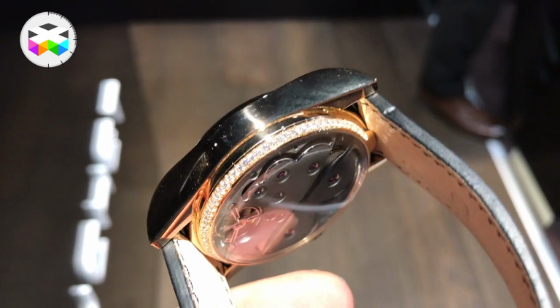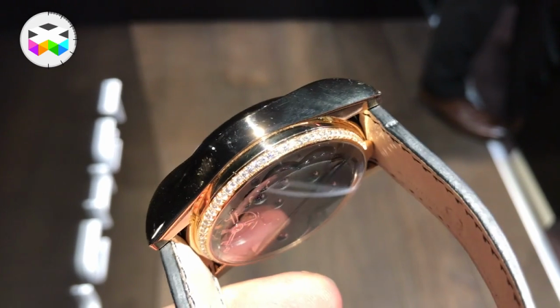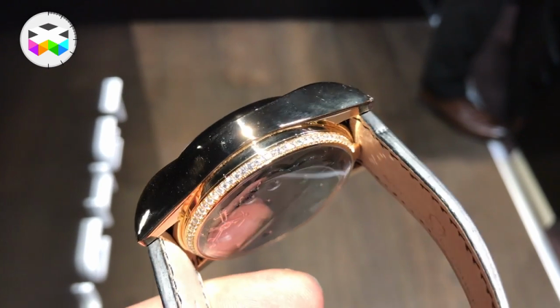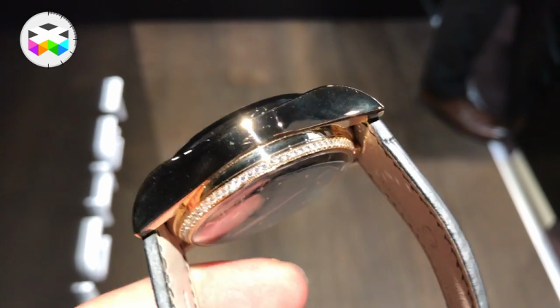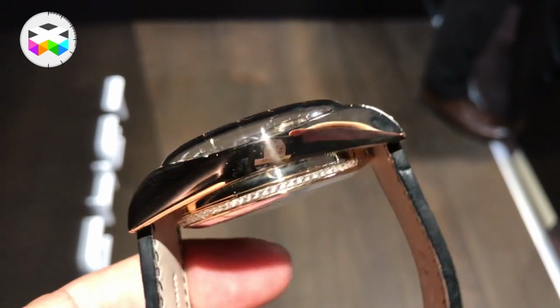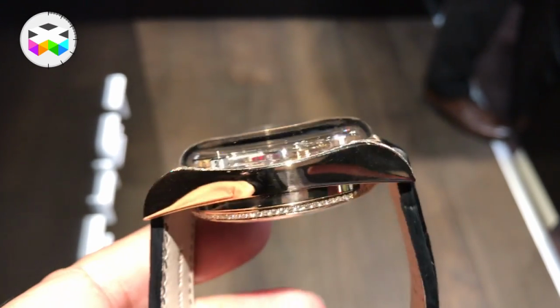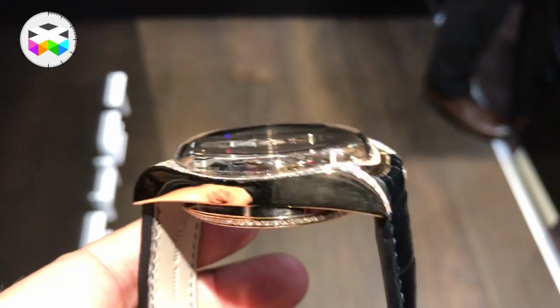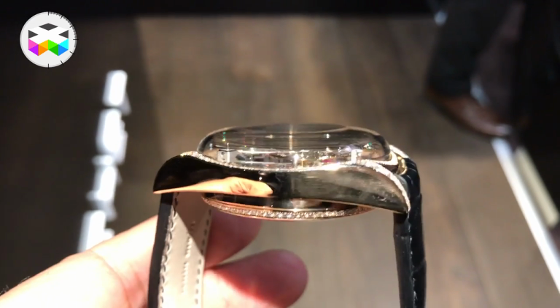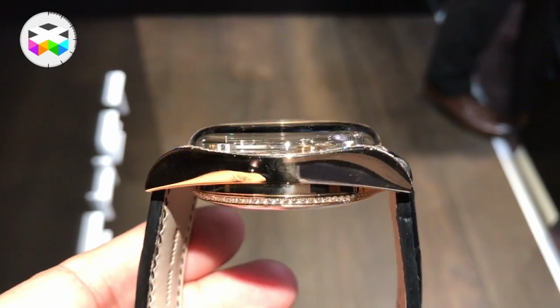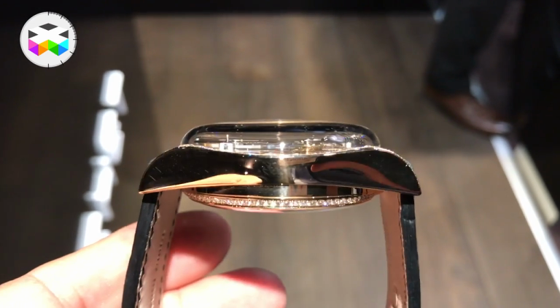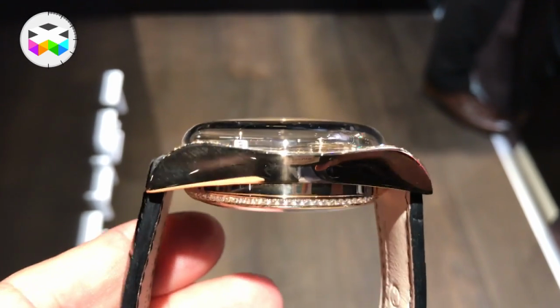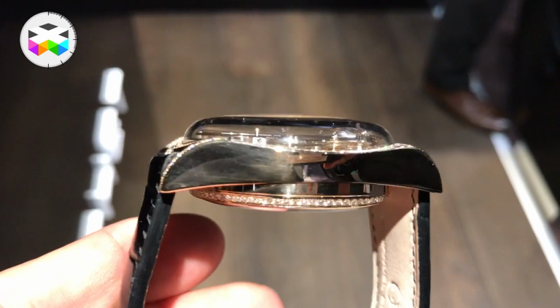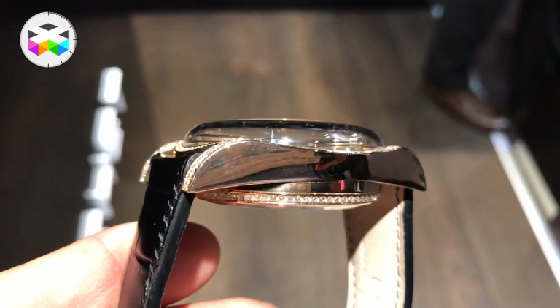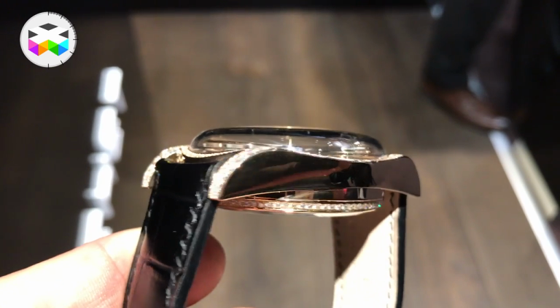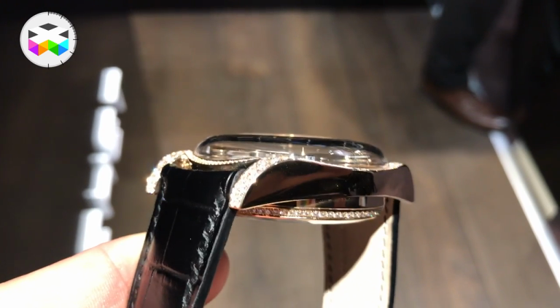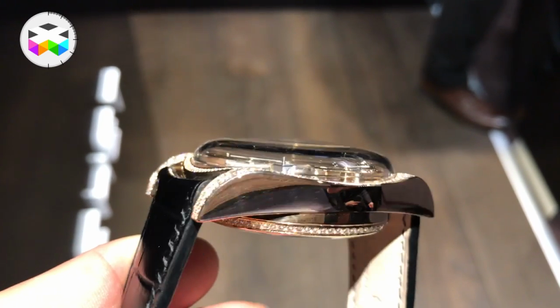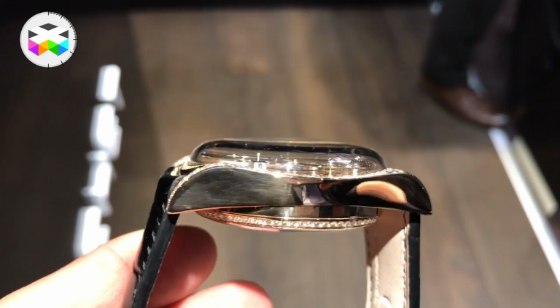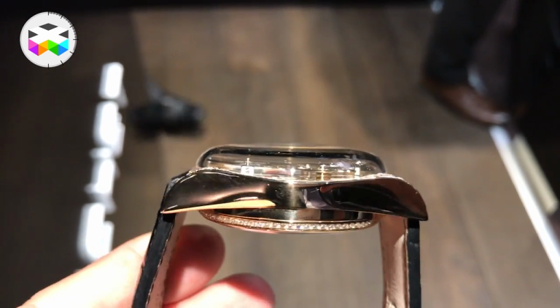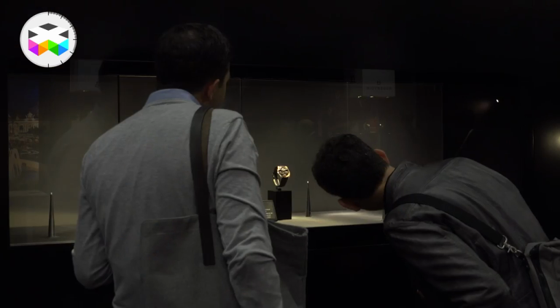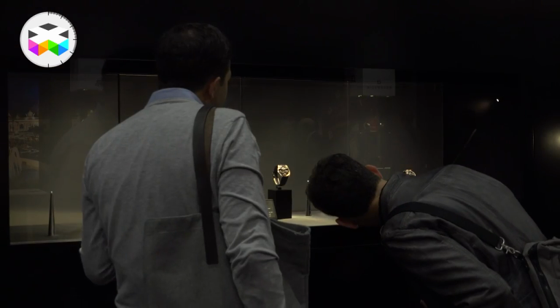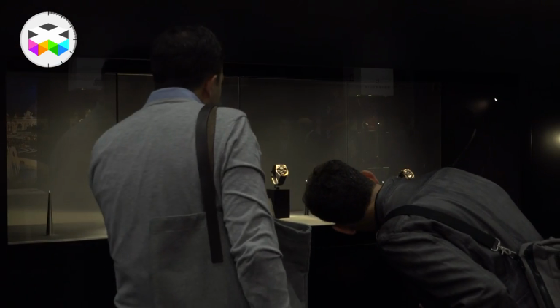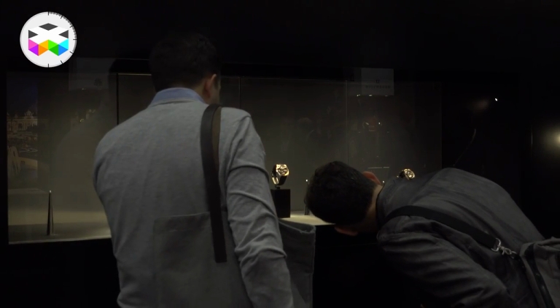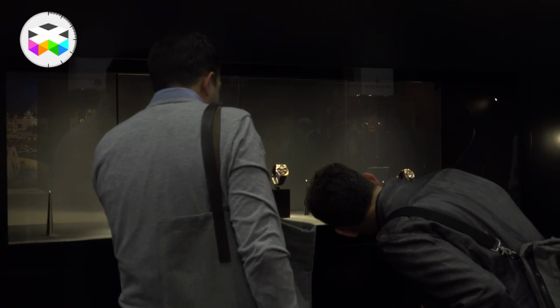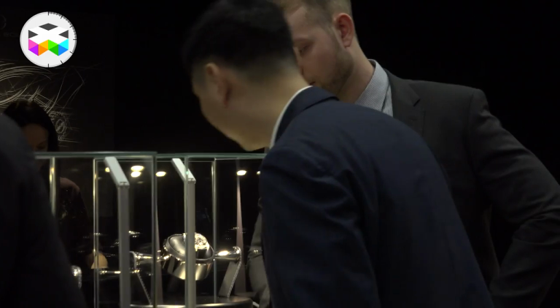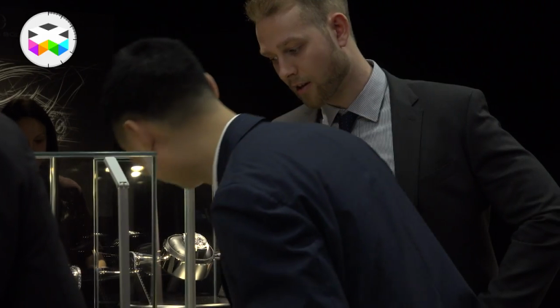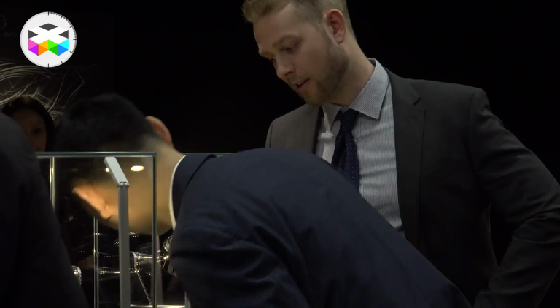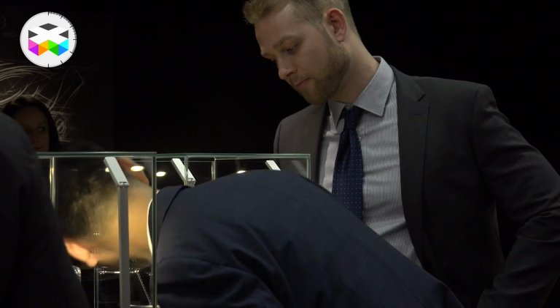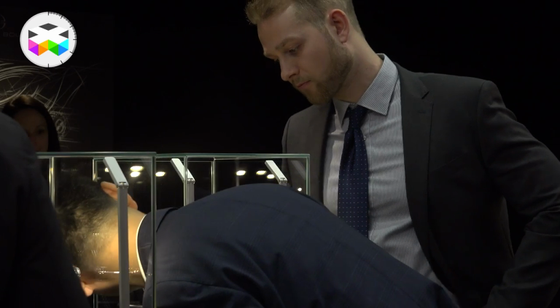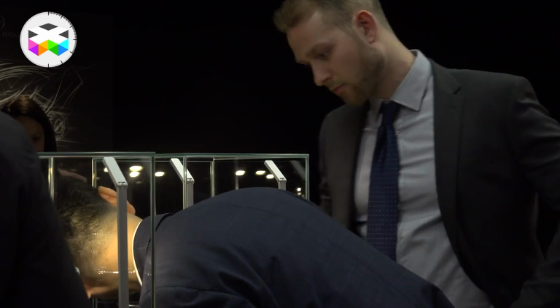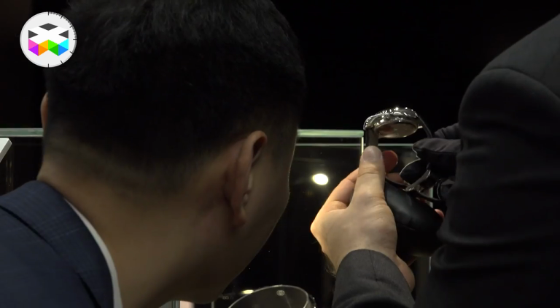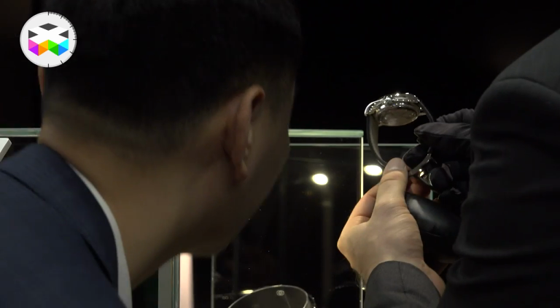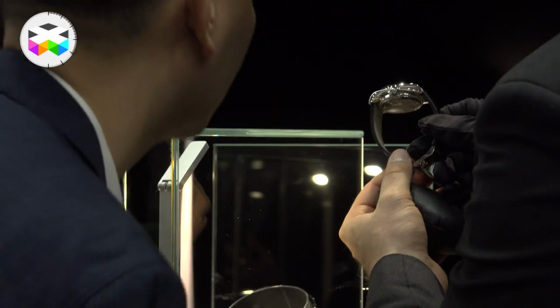When you wear the timepiece, with the curve of the case back you can in fact see the diamonds underneath as well. So another little quirk to the watch and something that the high connoisseur of horology can really appreciate.